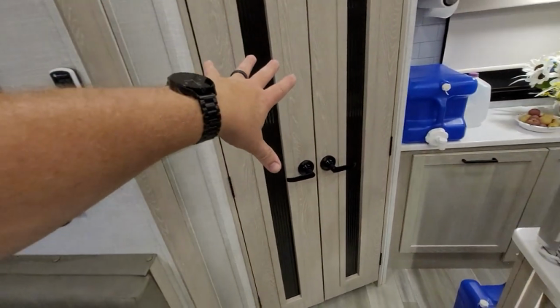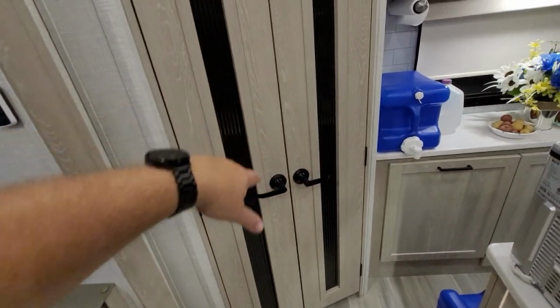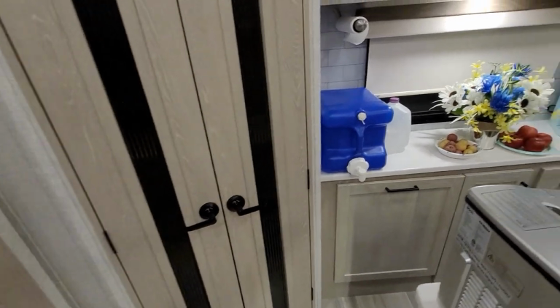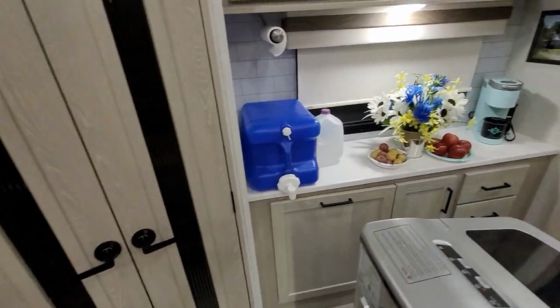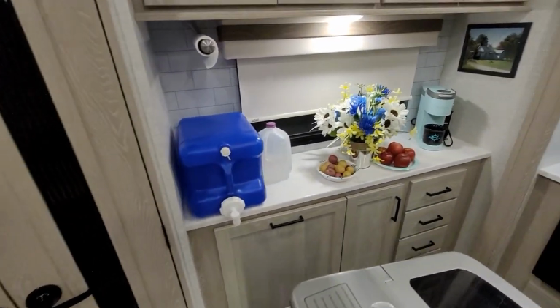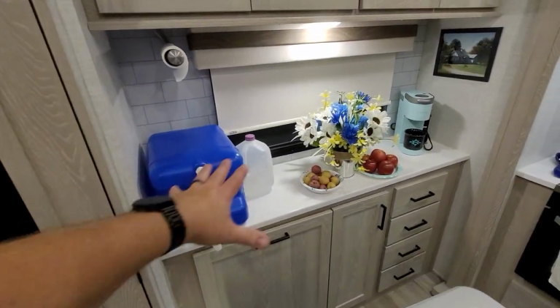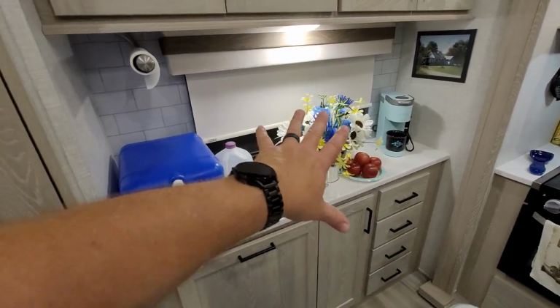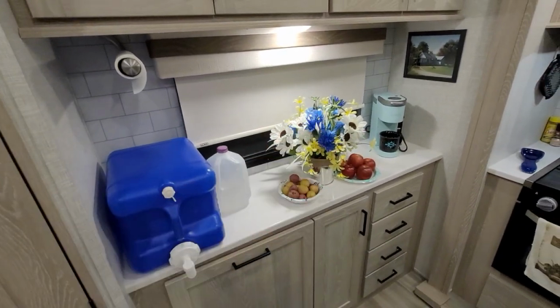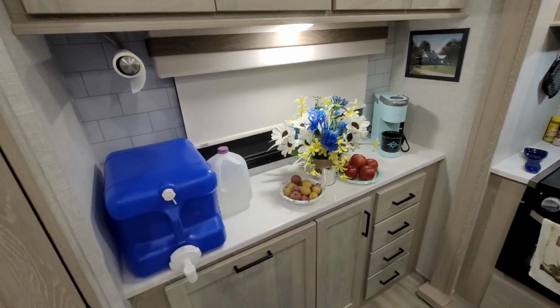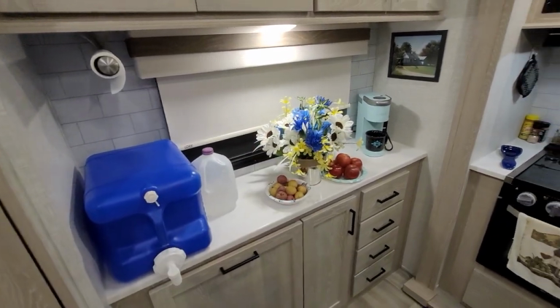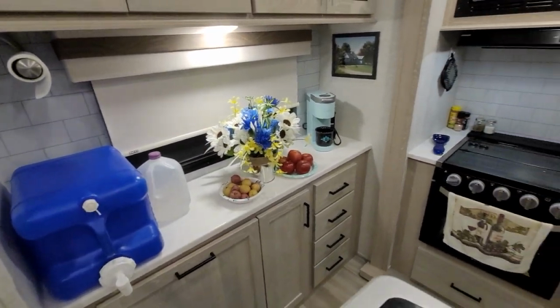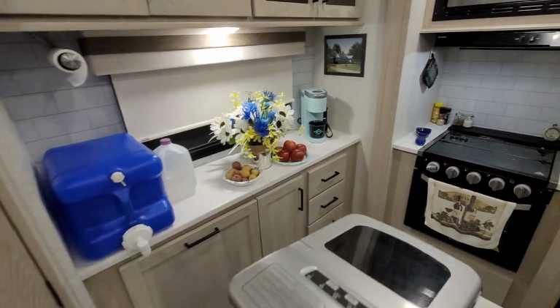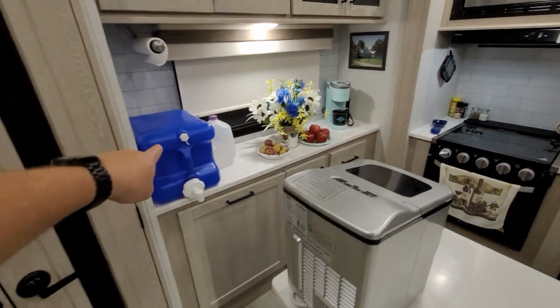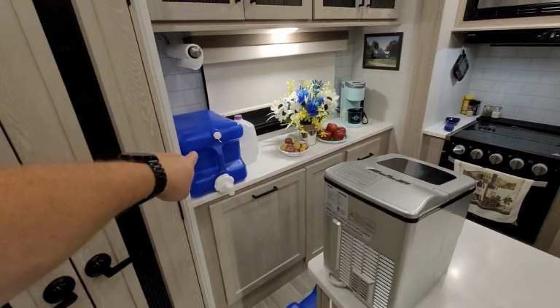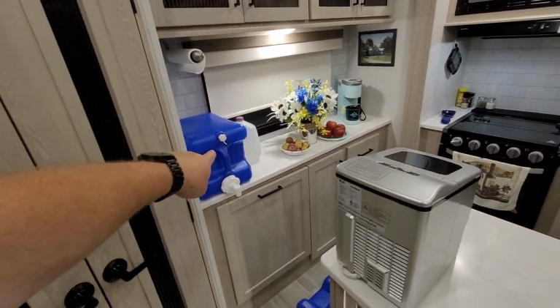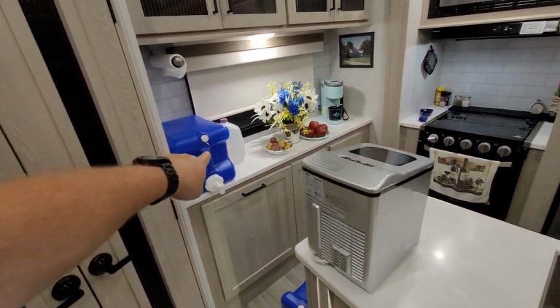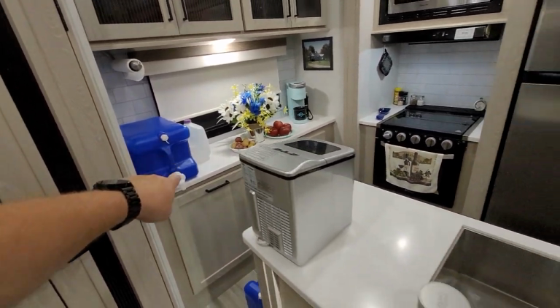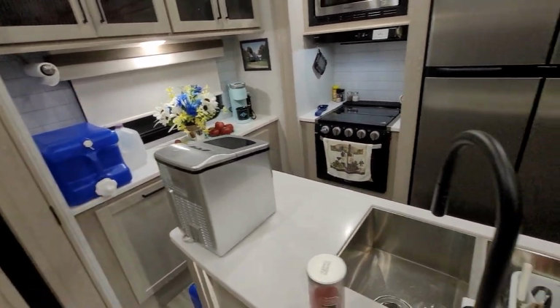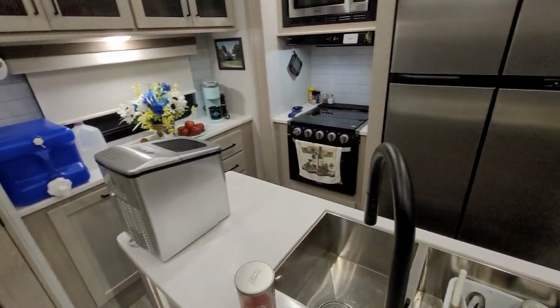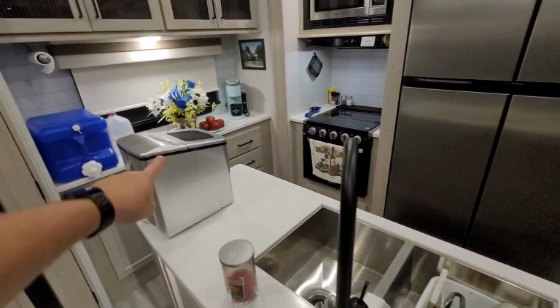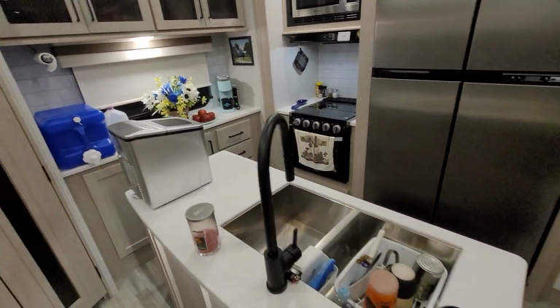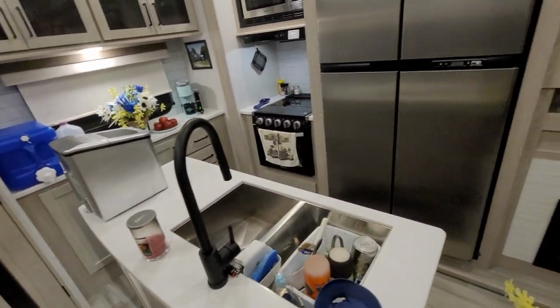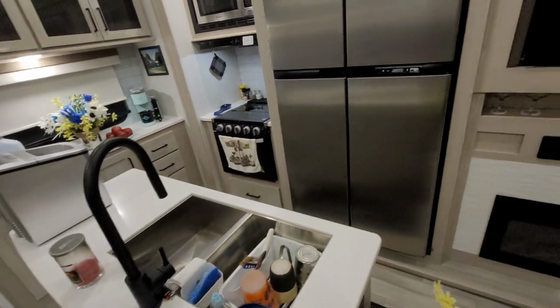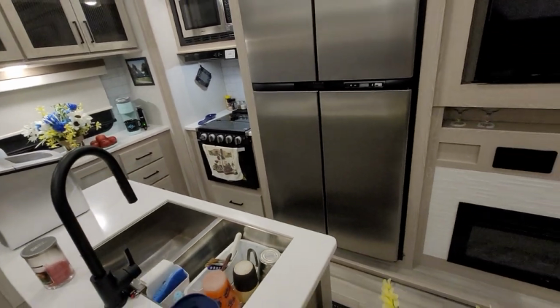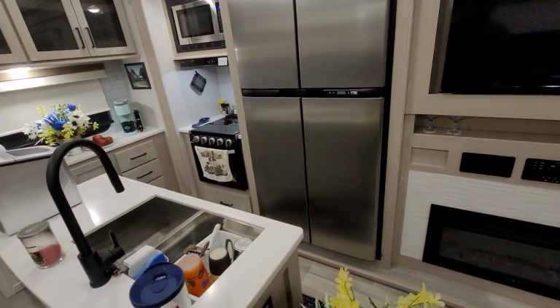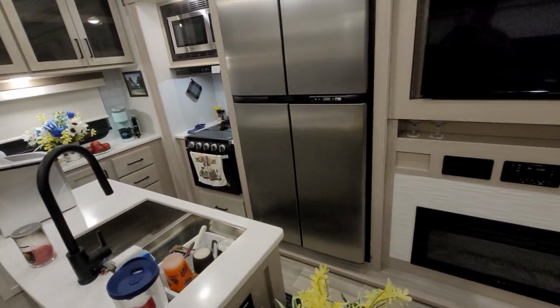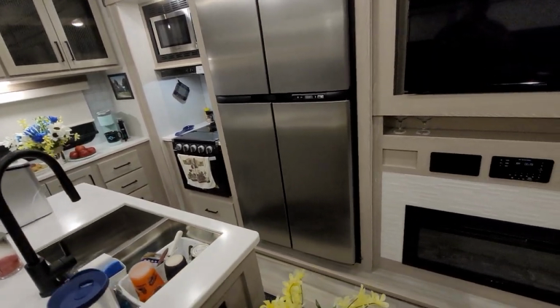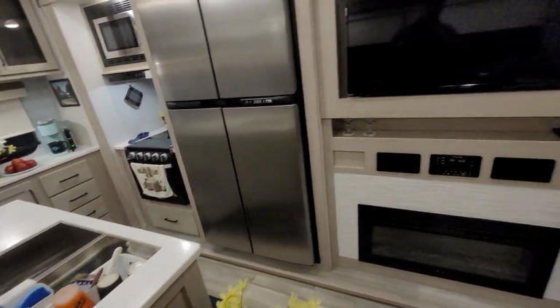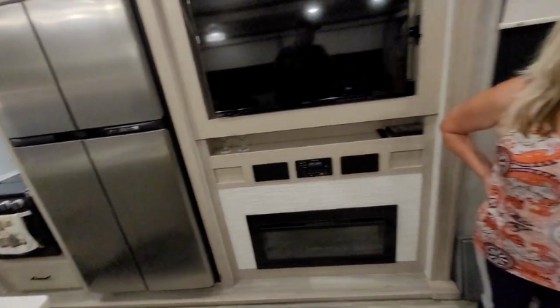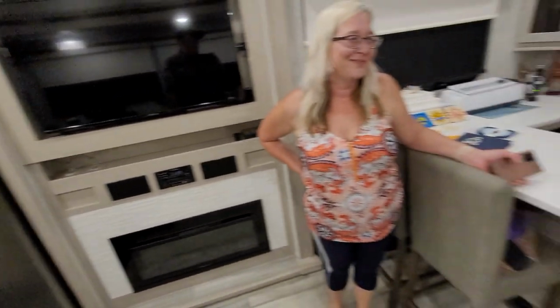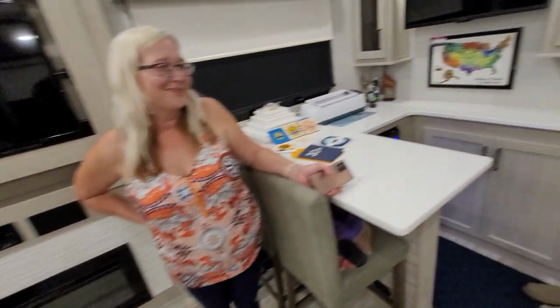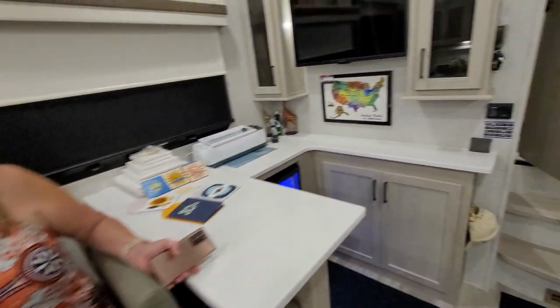Big huge pantry — you guys have already seen it. Heidi made these flower arrangements; got some stuff at the dollar store. Right now we're using drinking water — that may change. I think we're gonna have a different ice maker too. Love the big giant double door refrigerator — does a good job.